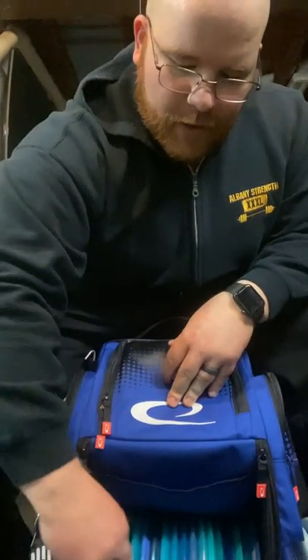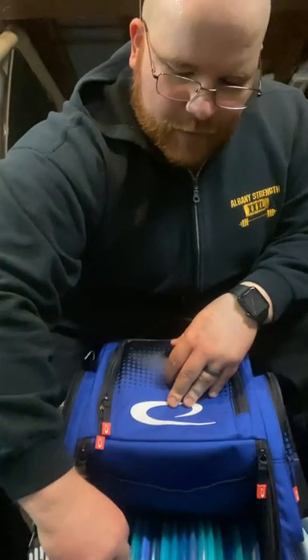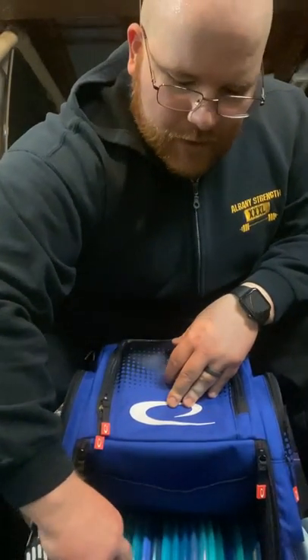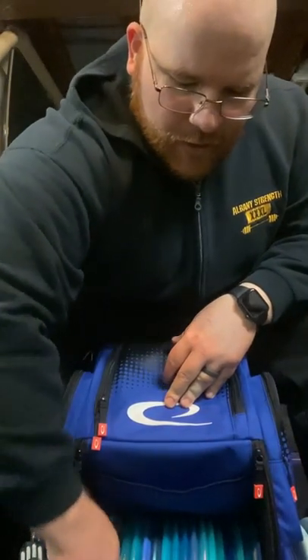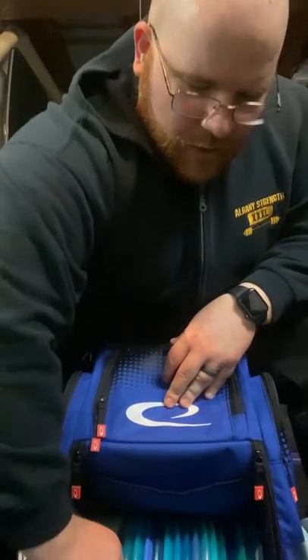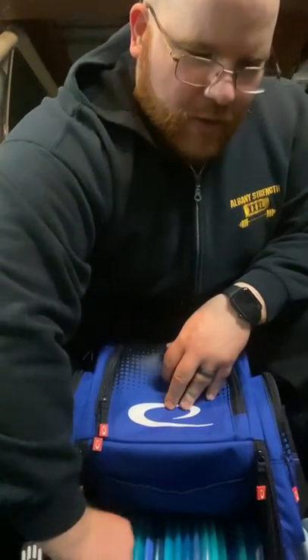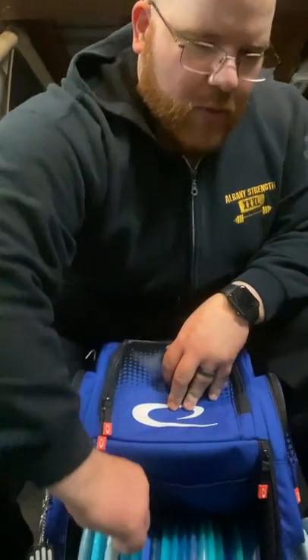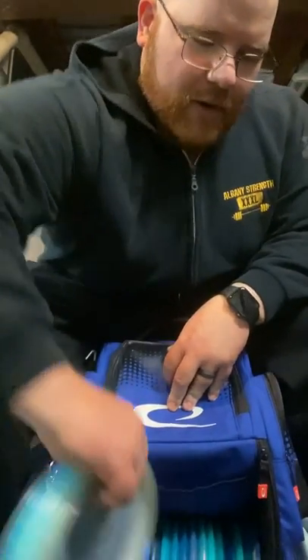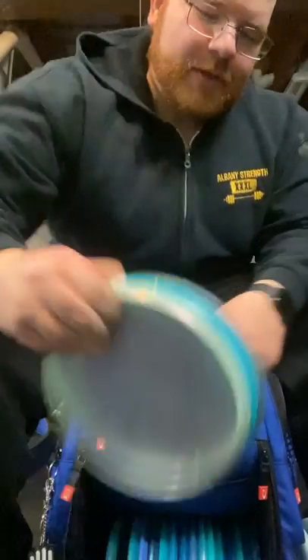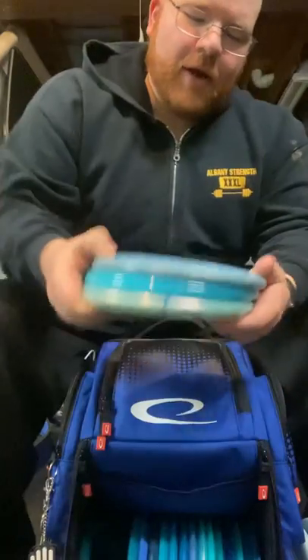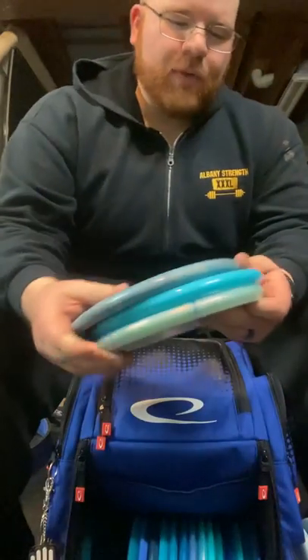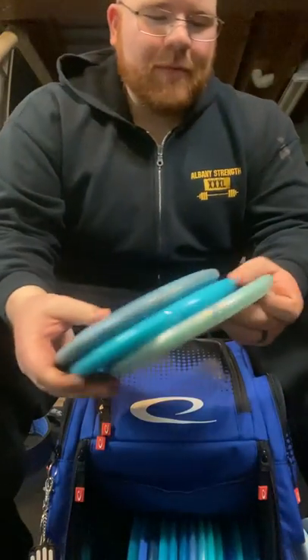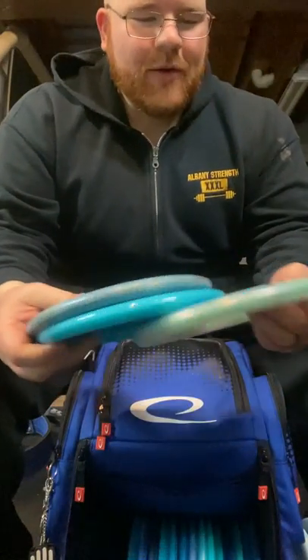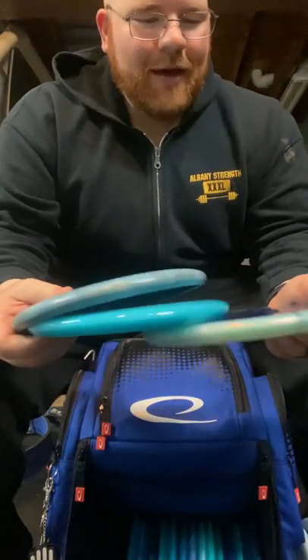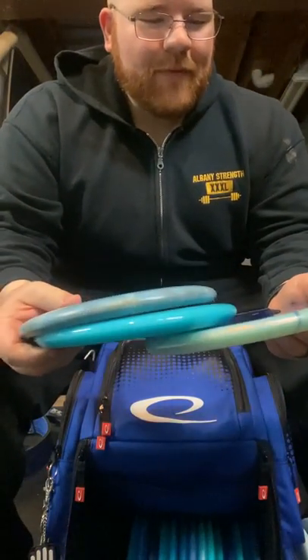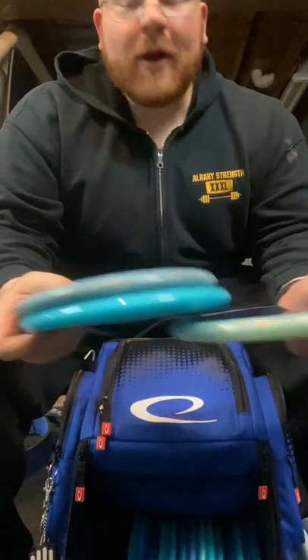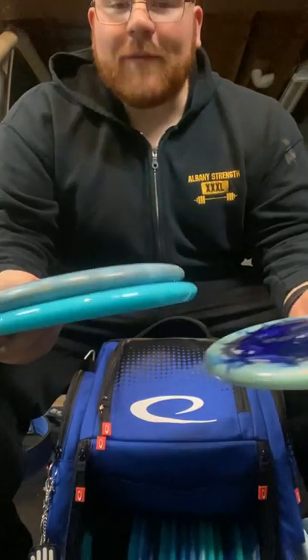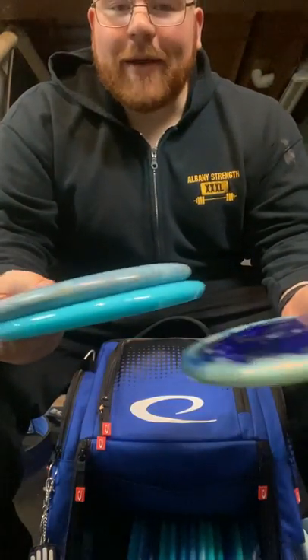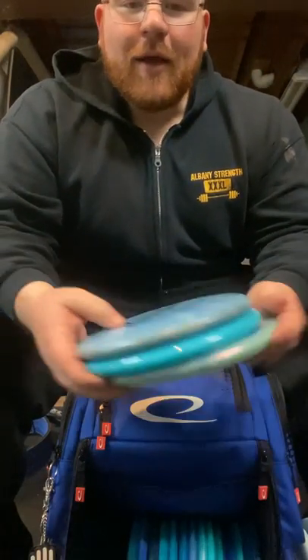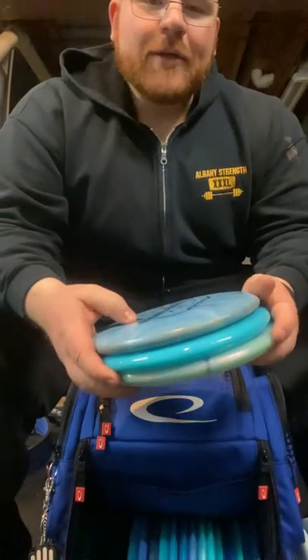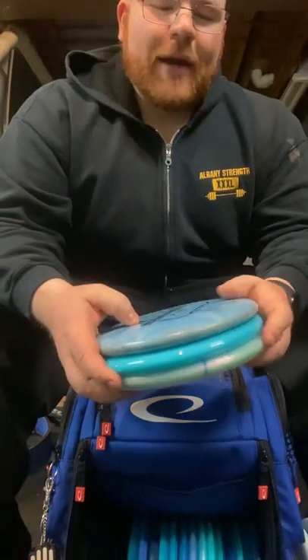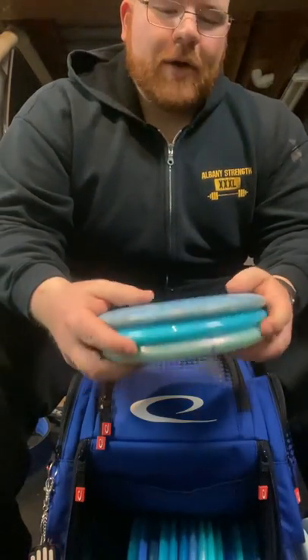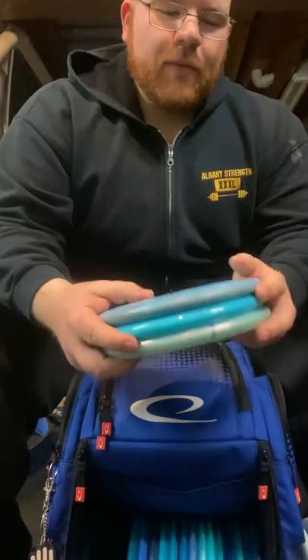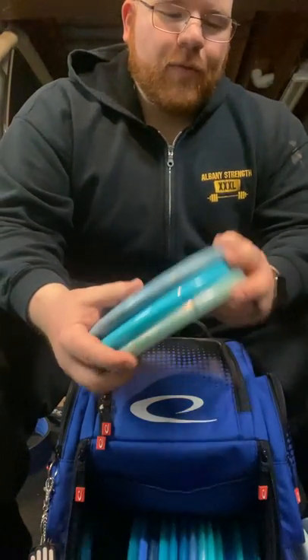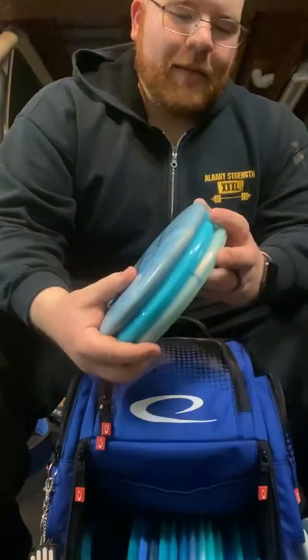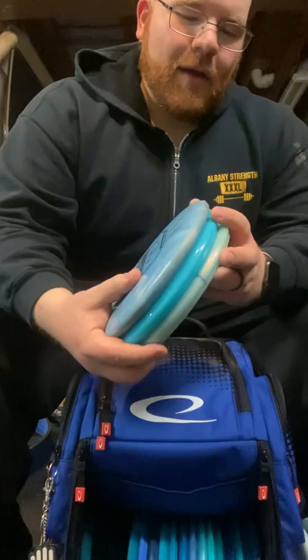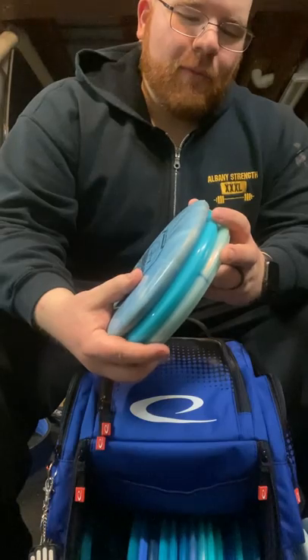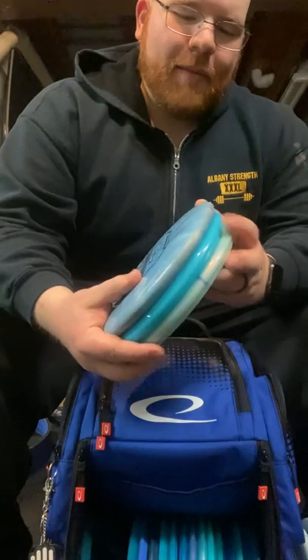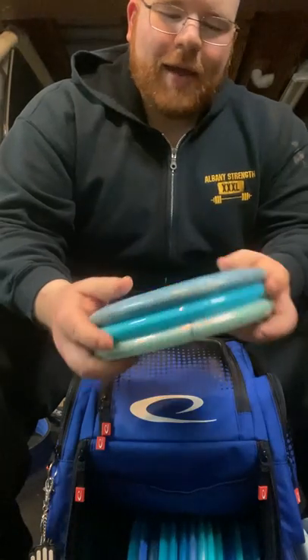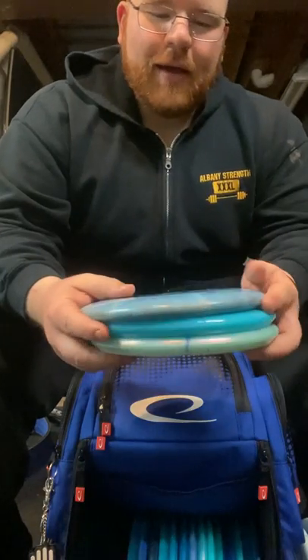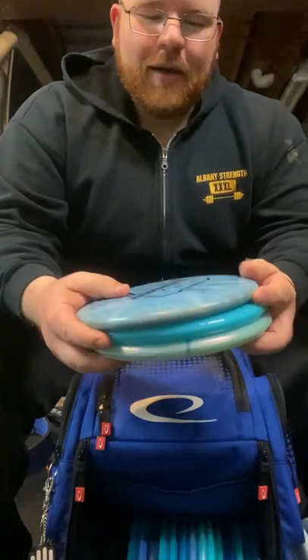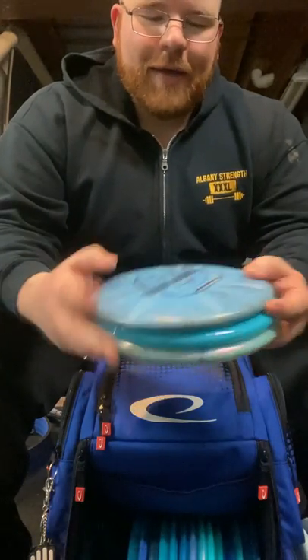Moving on into the throwing putters, I carry three with me. I'm working on my forehand, so right now I do use mainly a right-hand backhand for that.